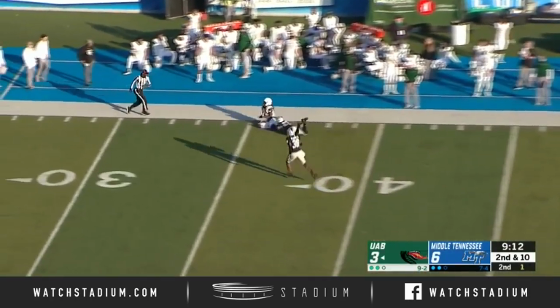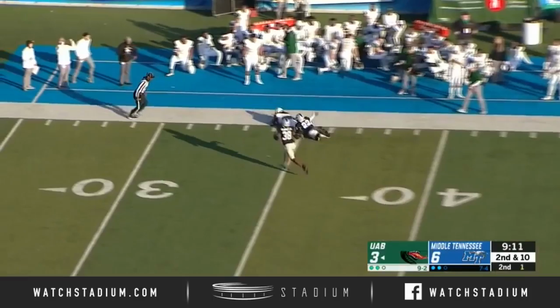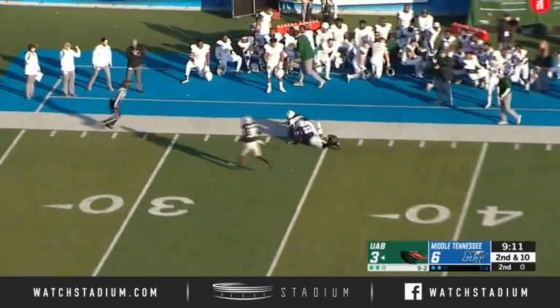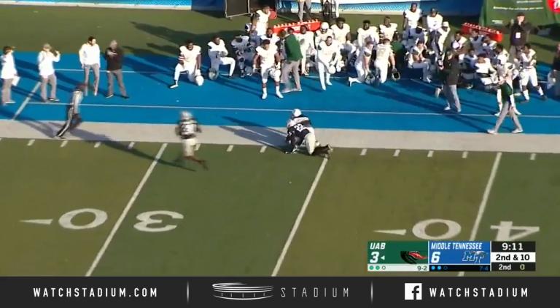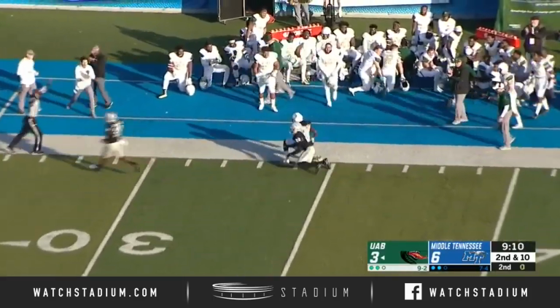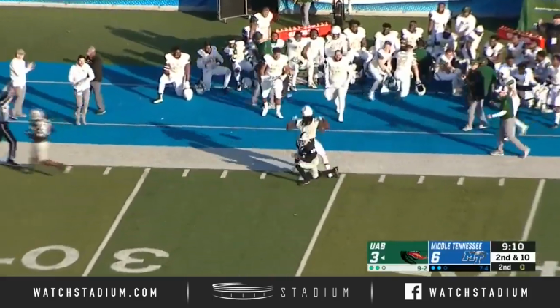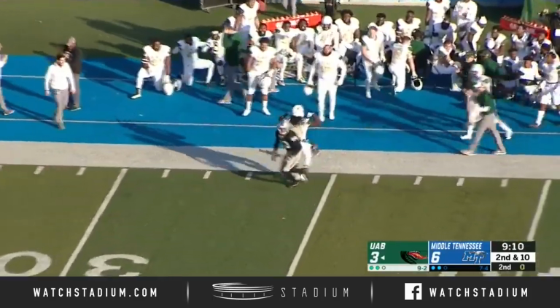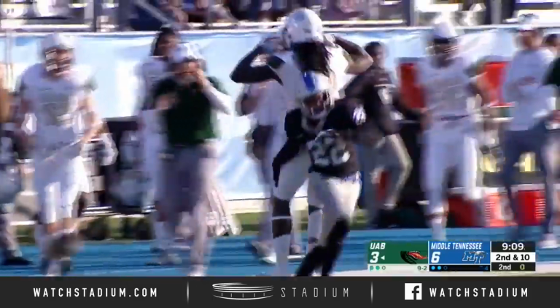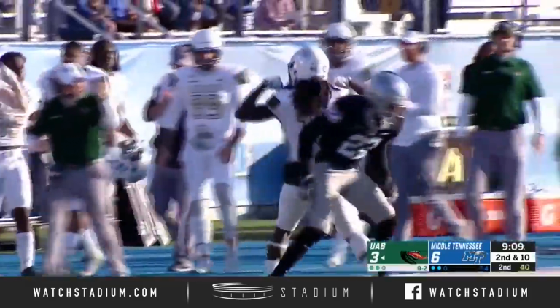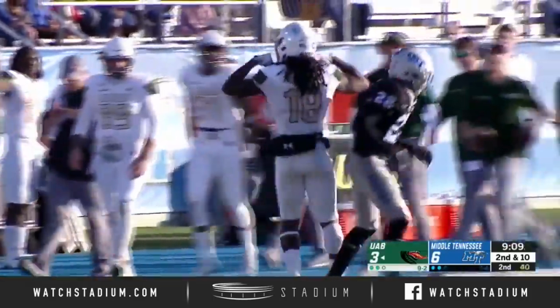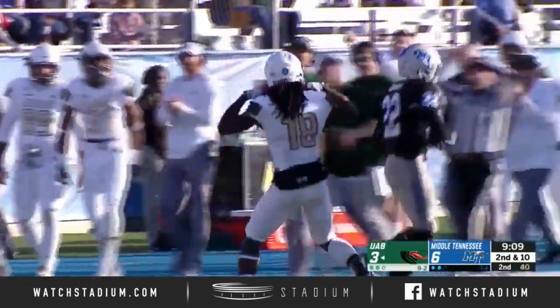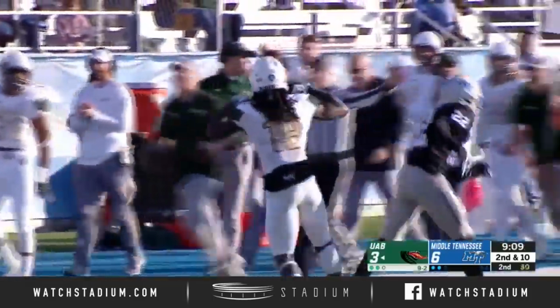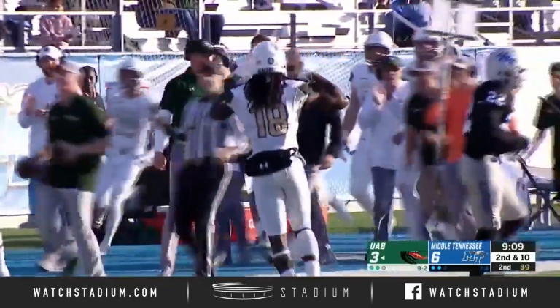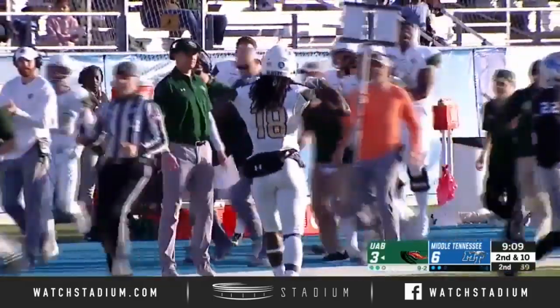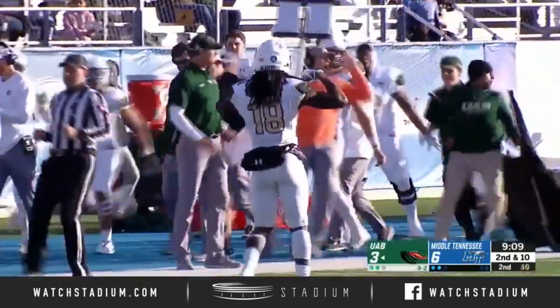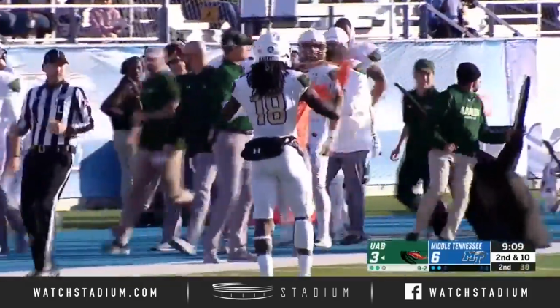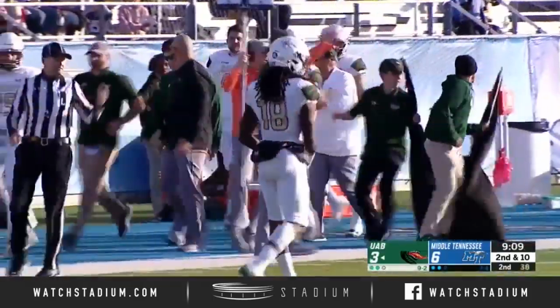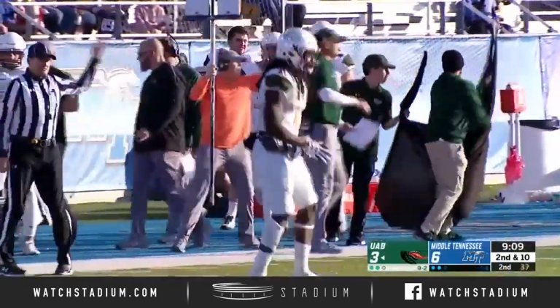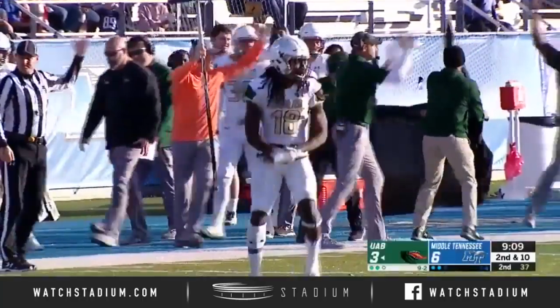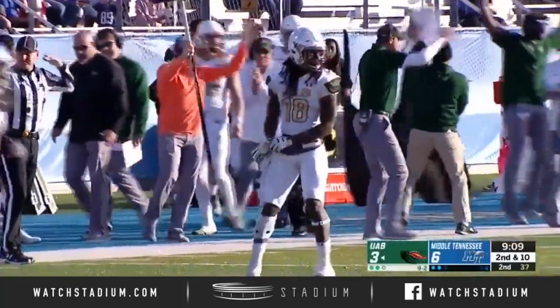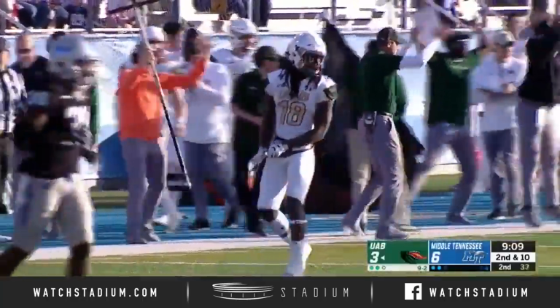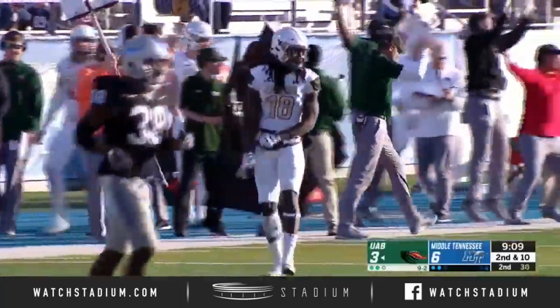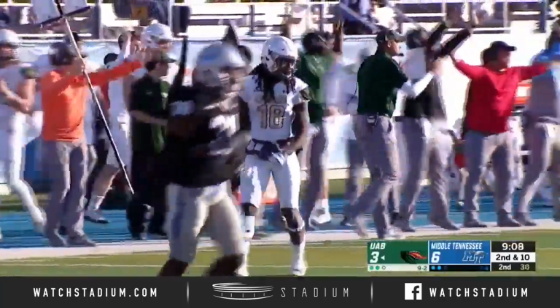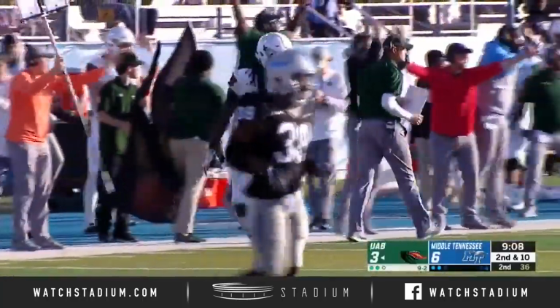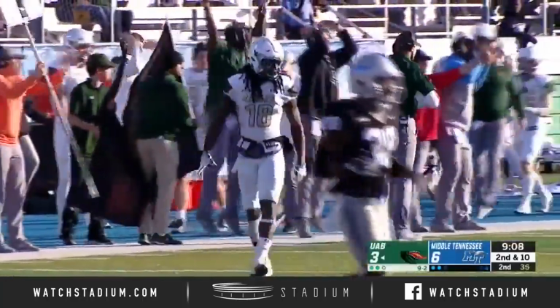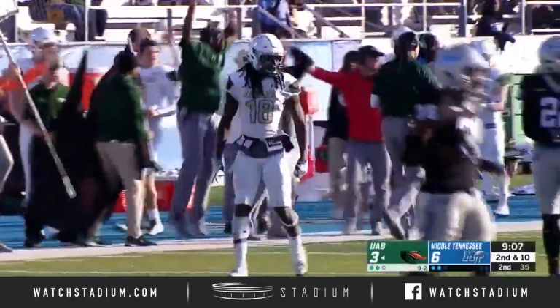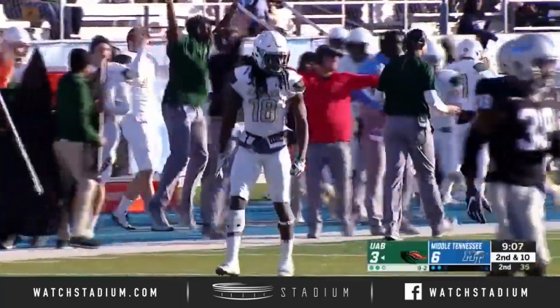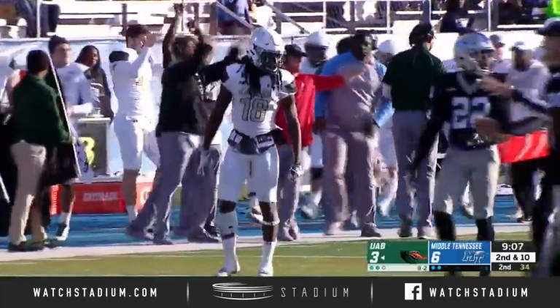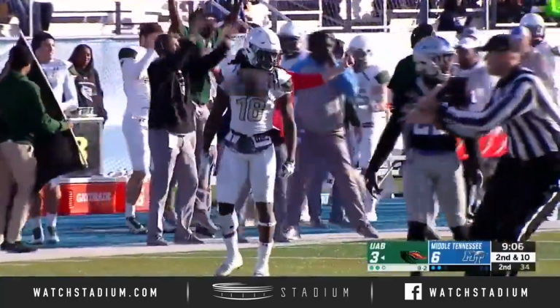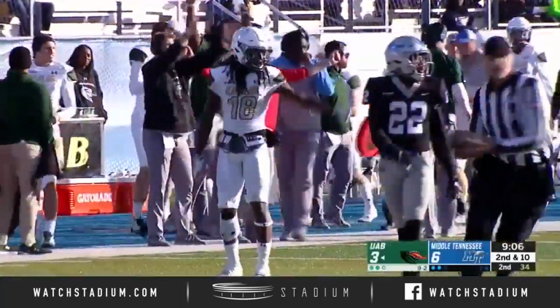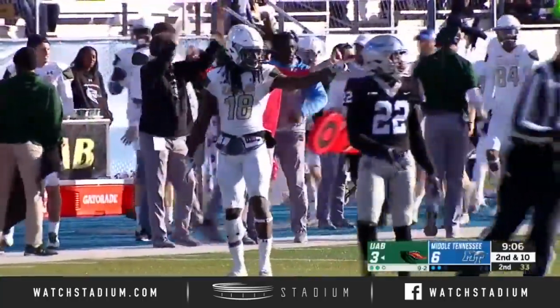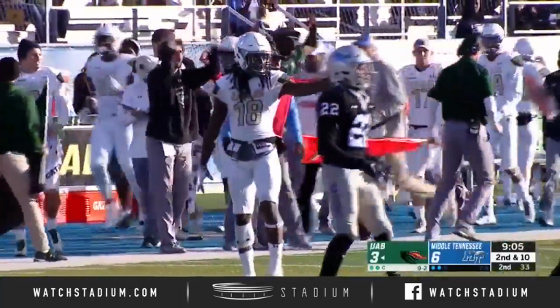Going down the far sideline, caught by Kalen Carter. And that's the jolt of energy that the UAB offense really needed.